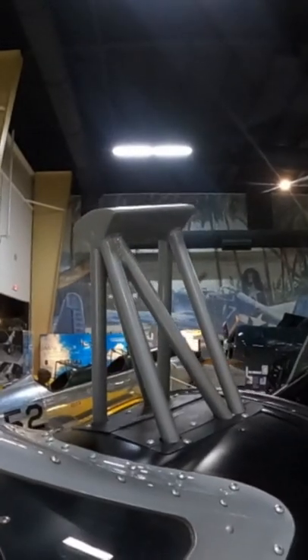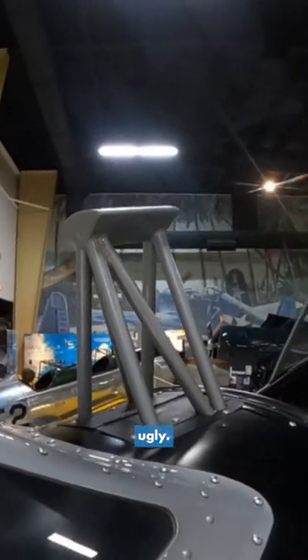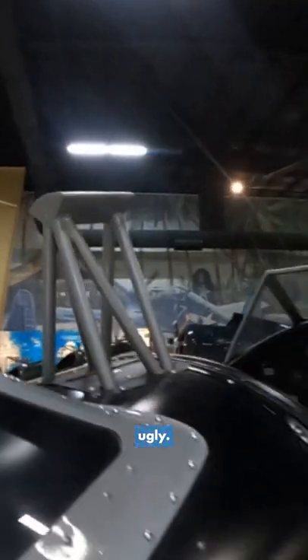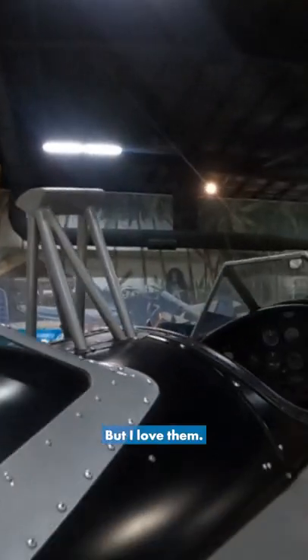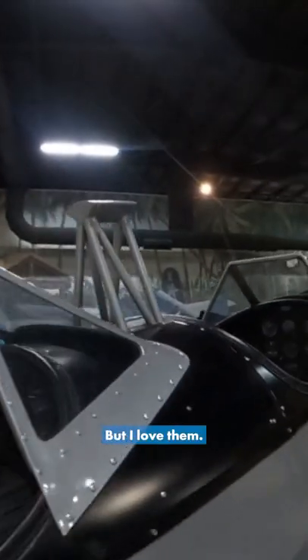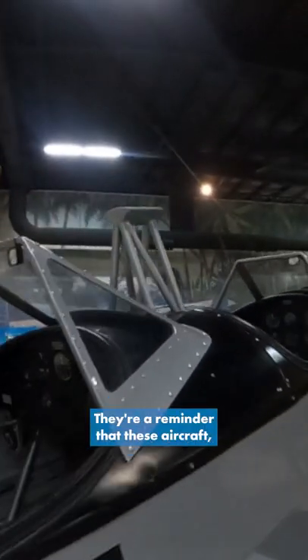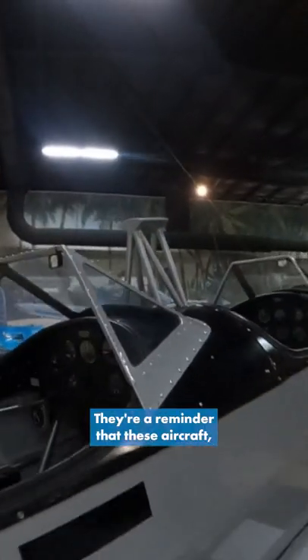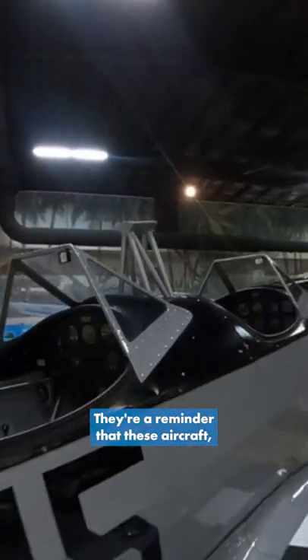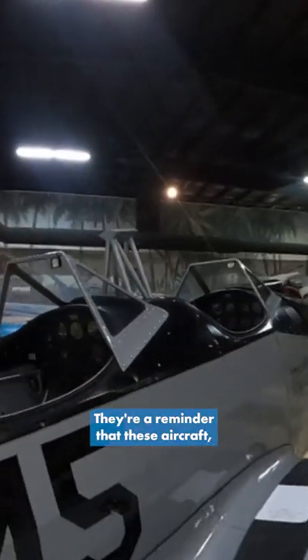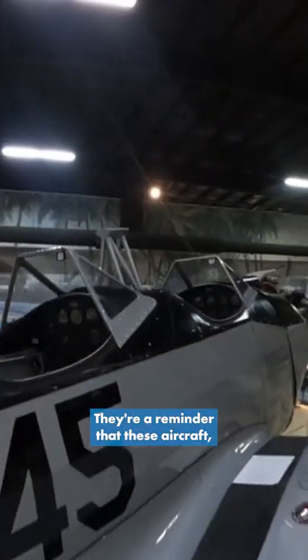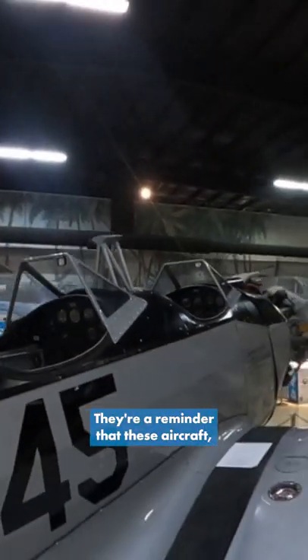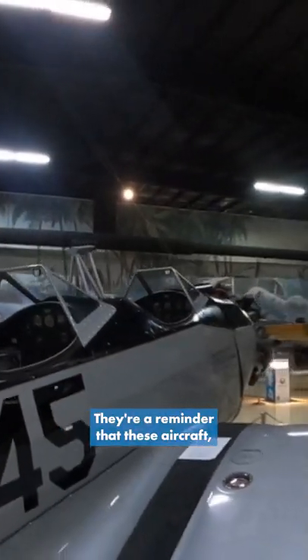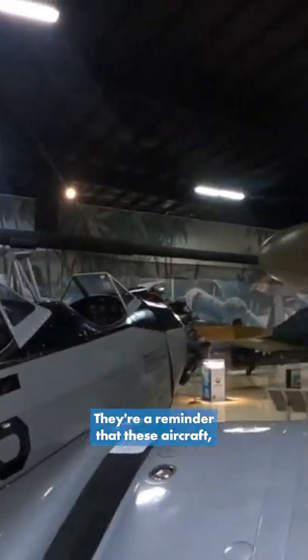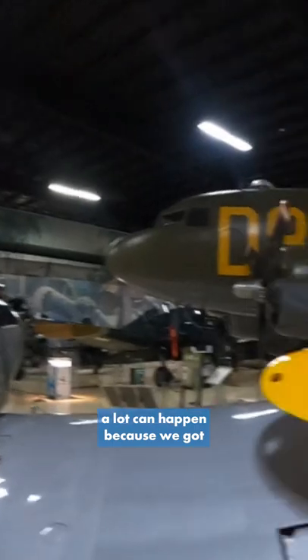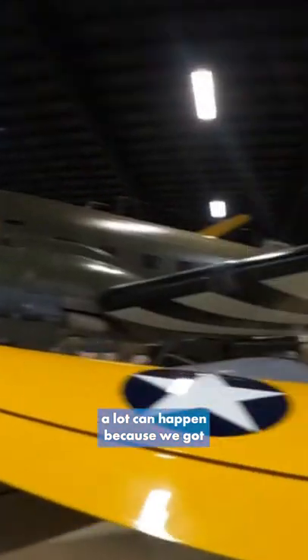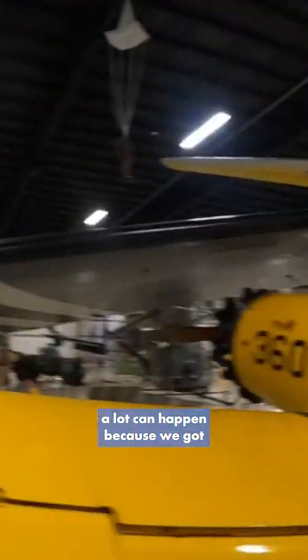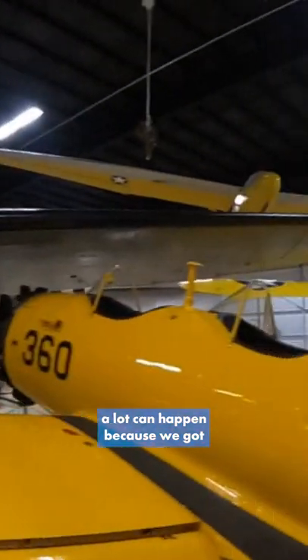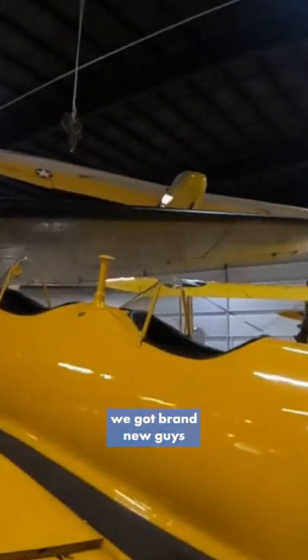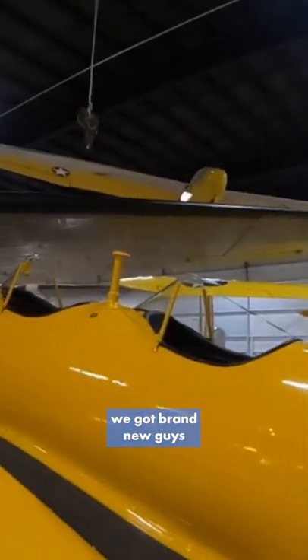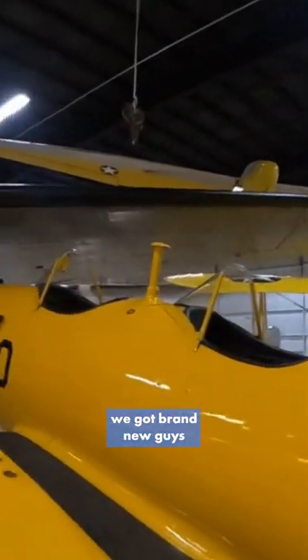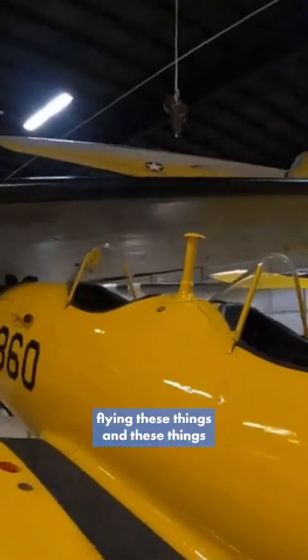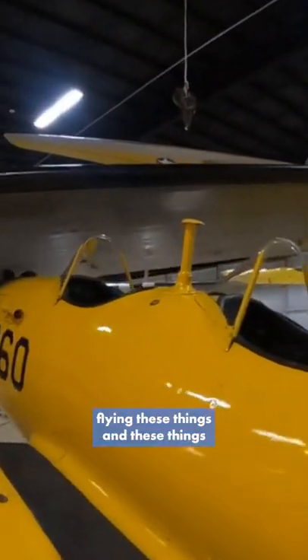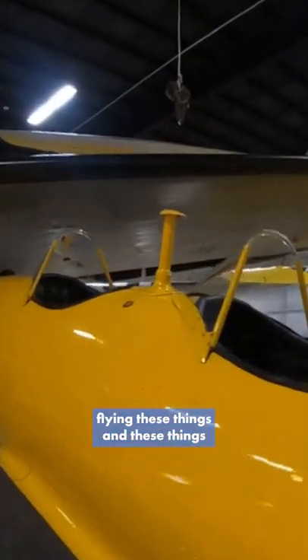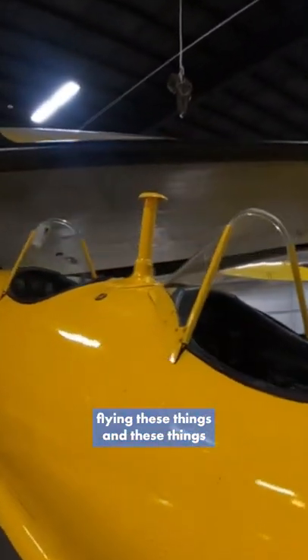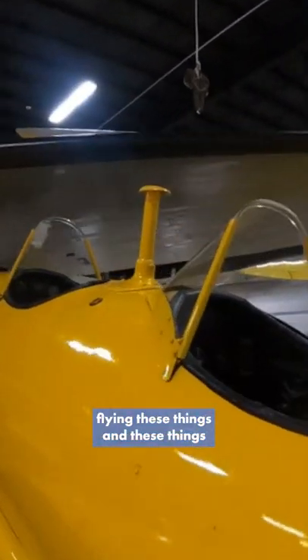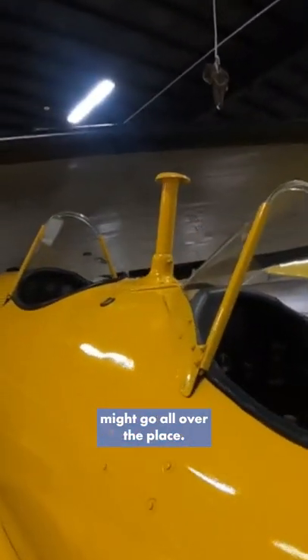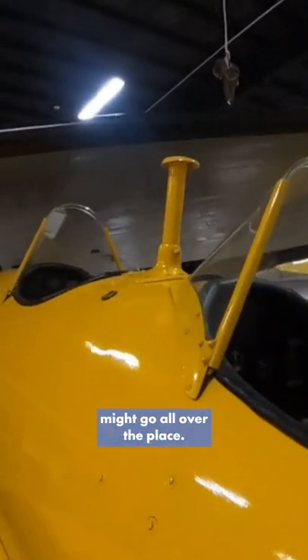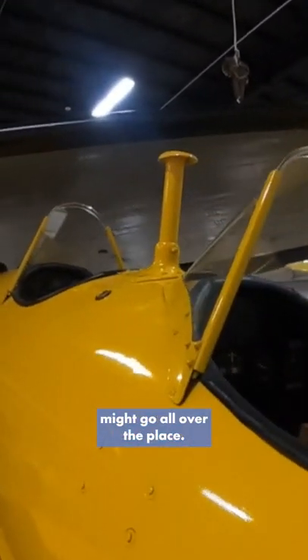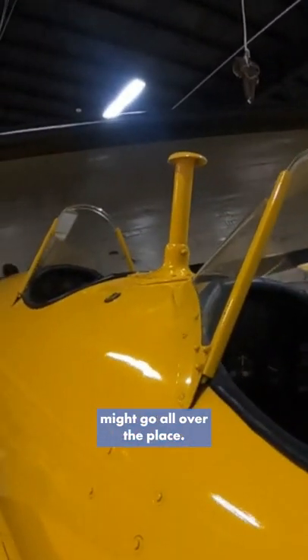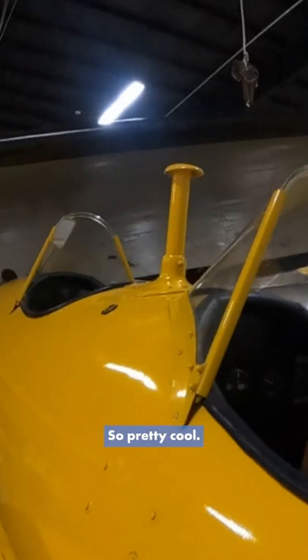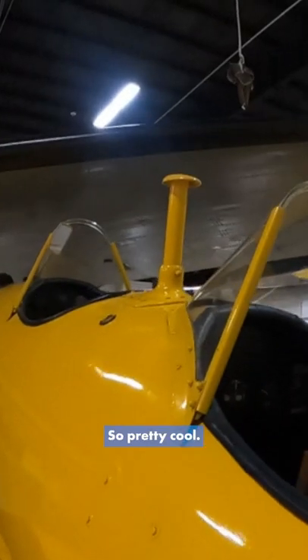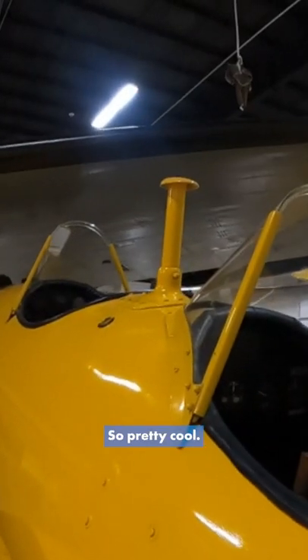They're ugly, but I love them. They're a reminder that these aircraft — a lot can happen because we got brand new guys flying these things and these things might go all over the place. So pretty cool.